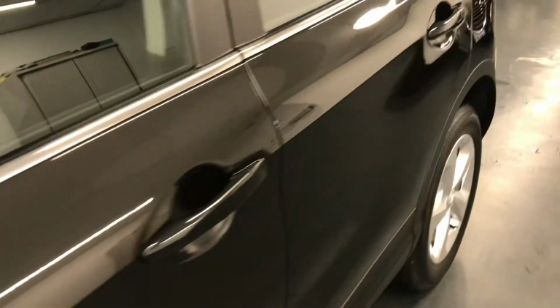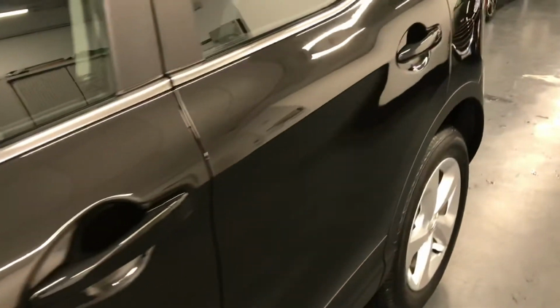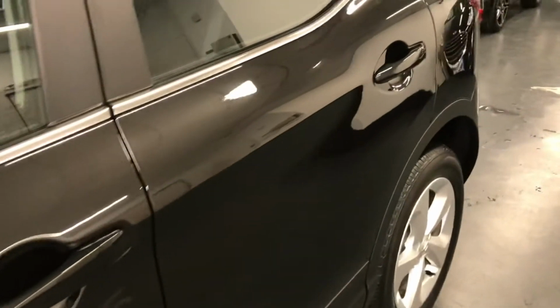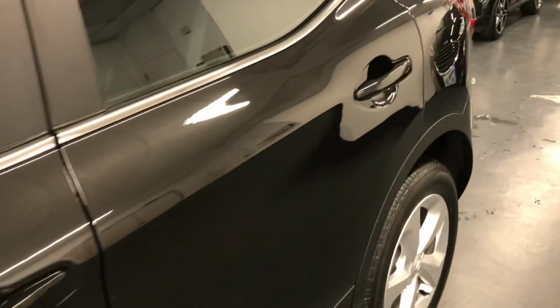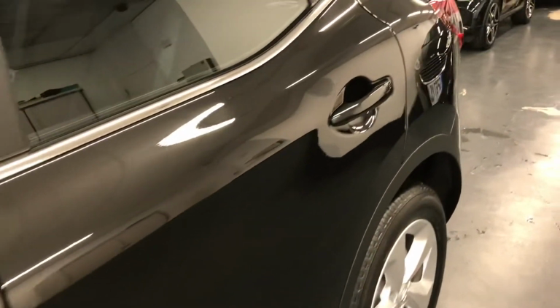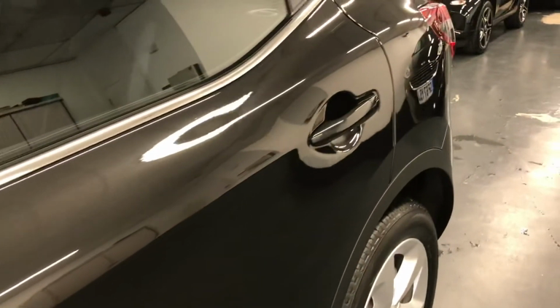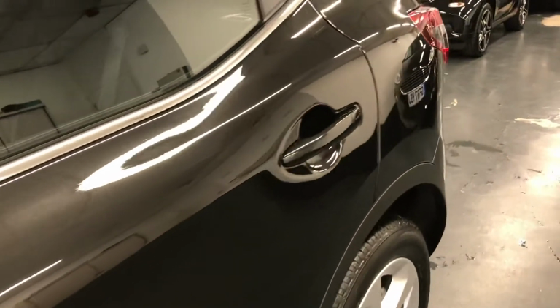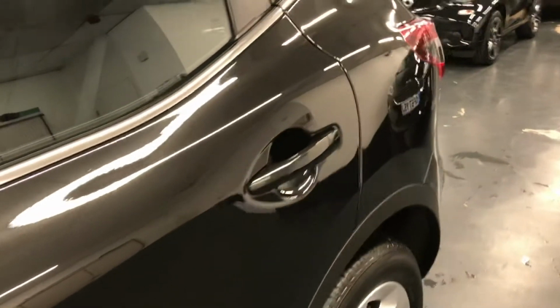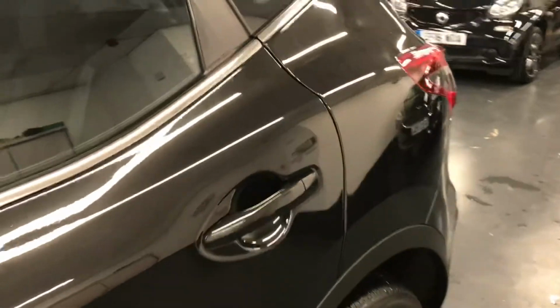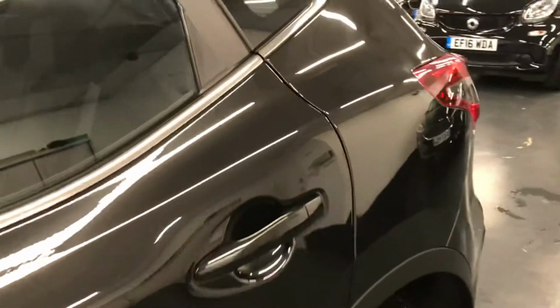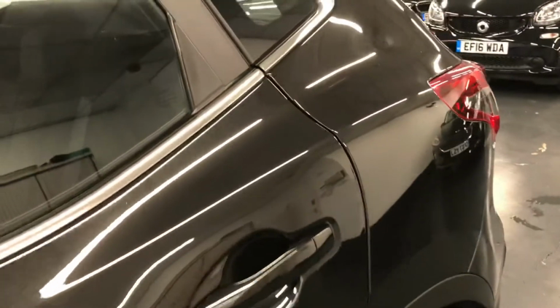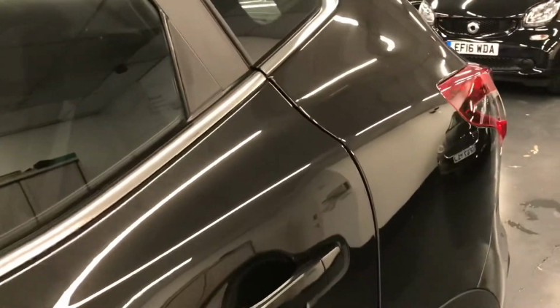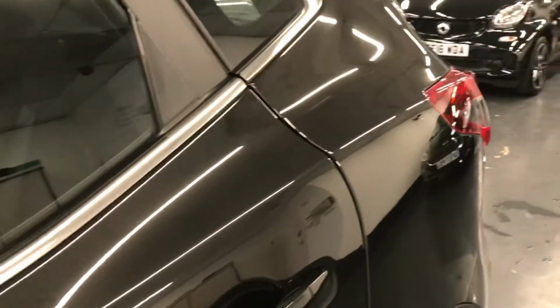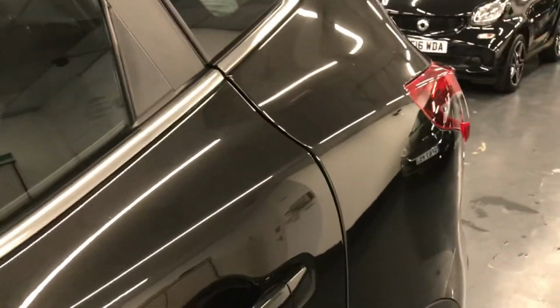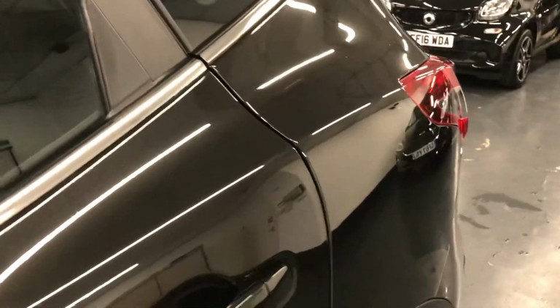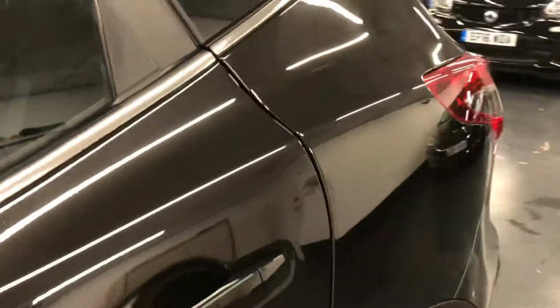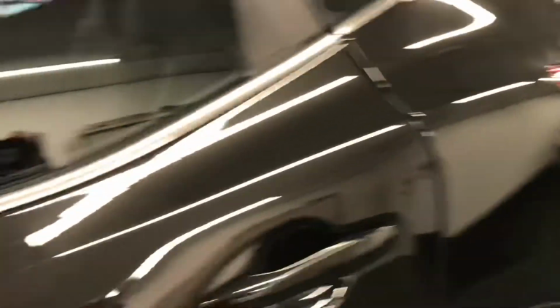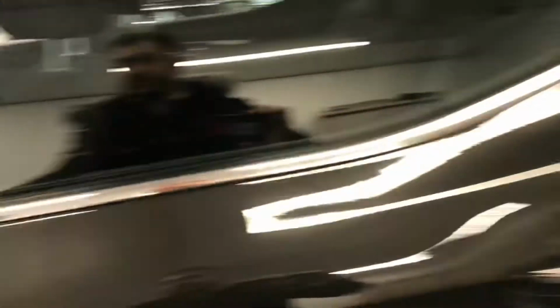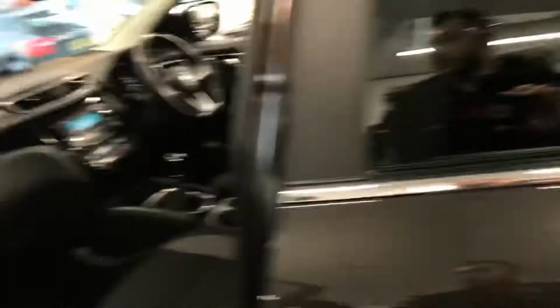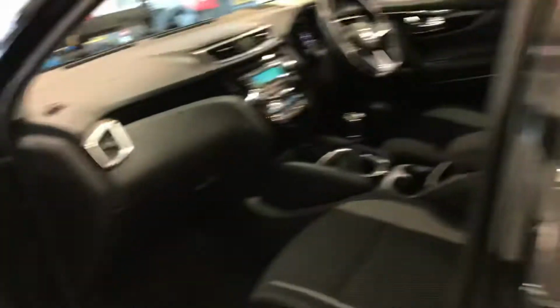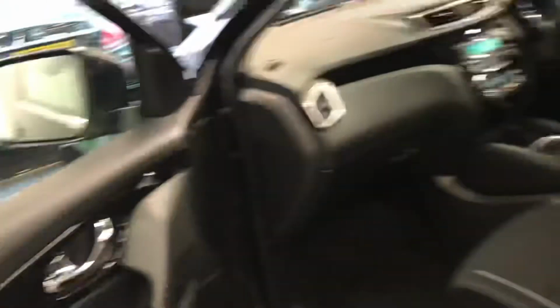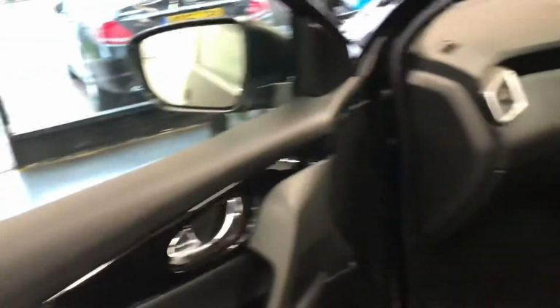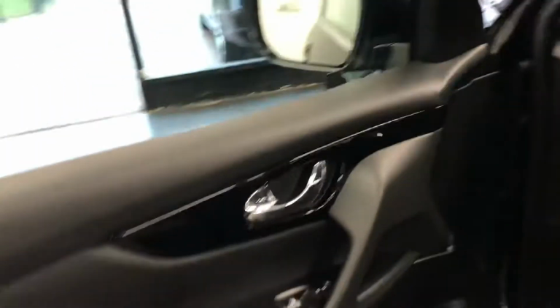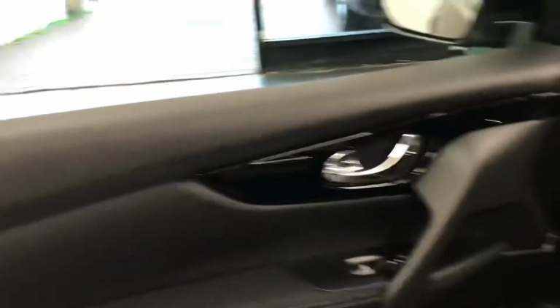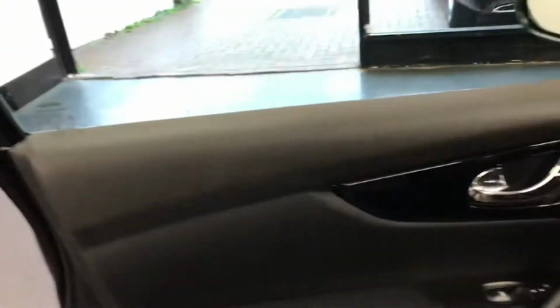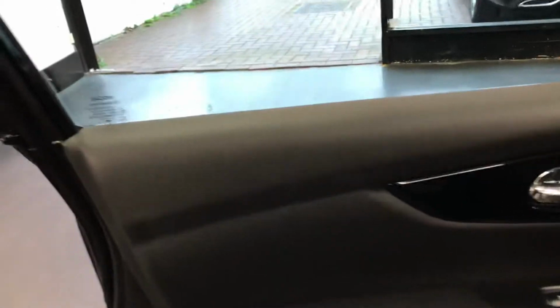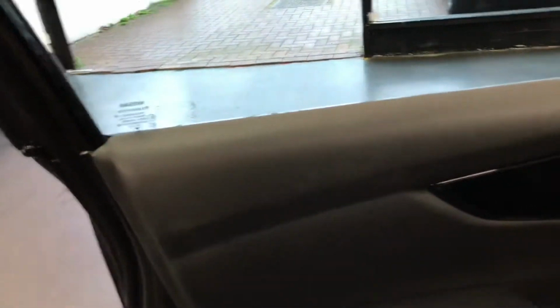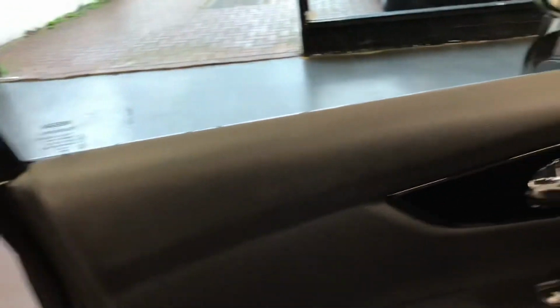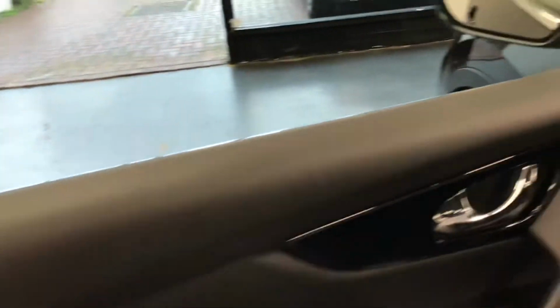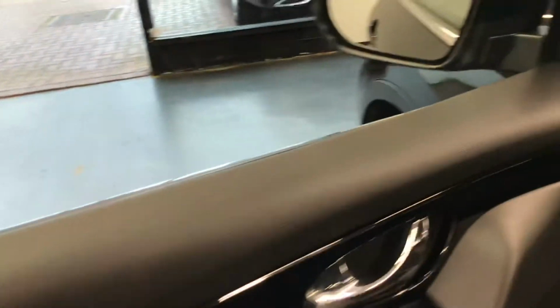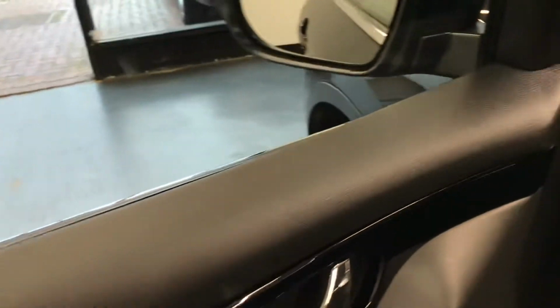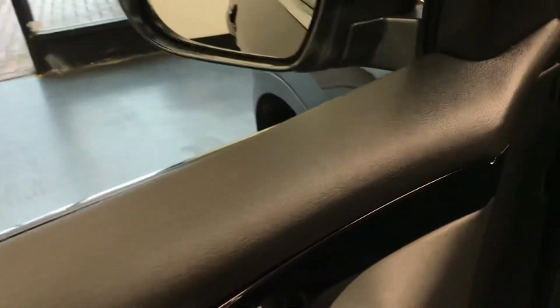So, you've seen the excellent condition of the exterior. Let's jump inside the car and show you the interior as well, starting off with the front passenger door.